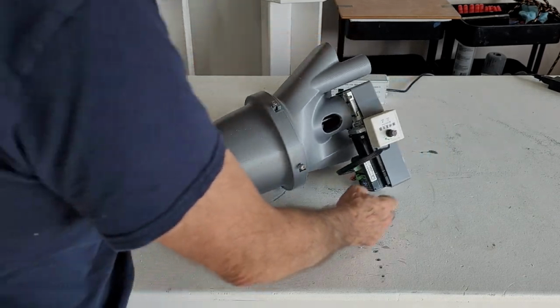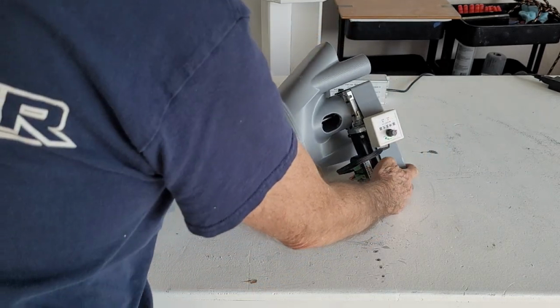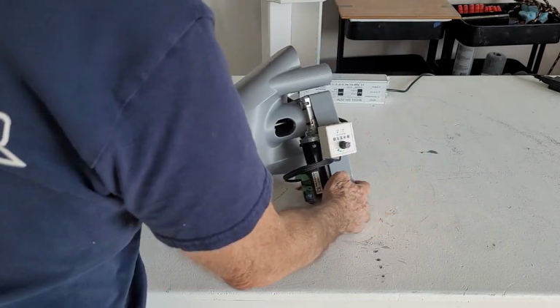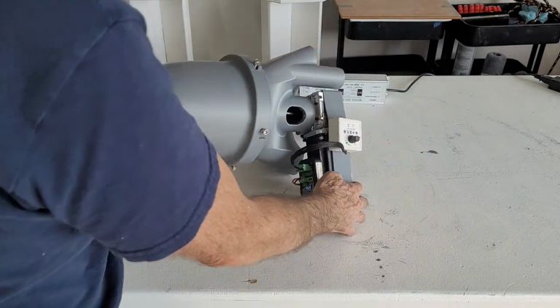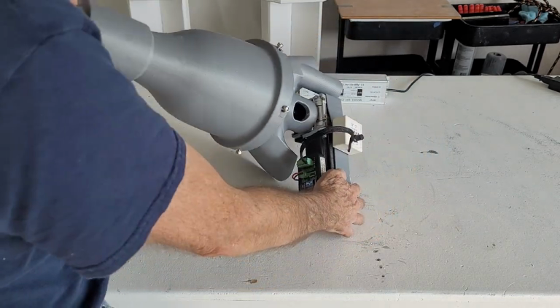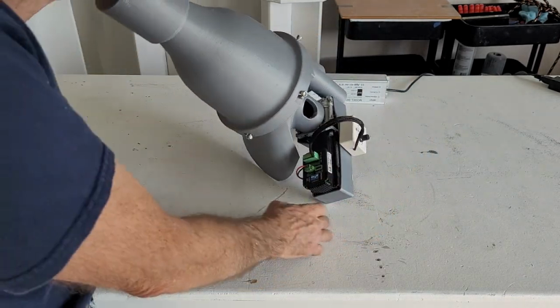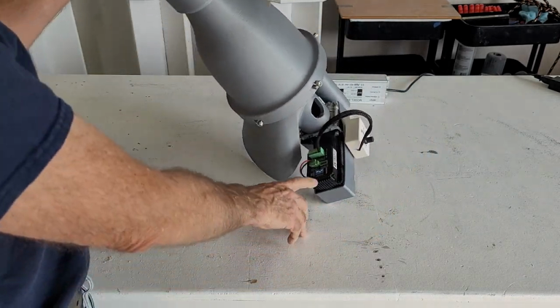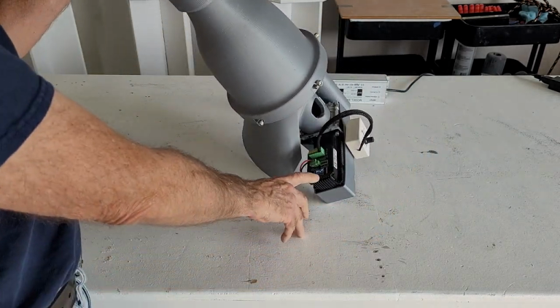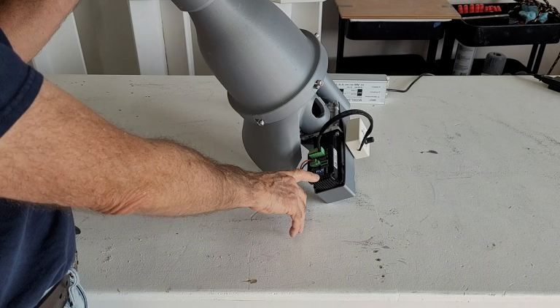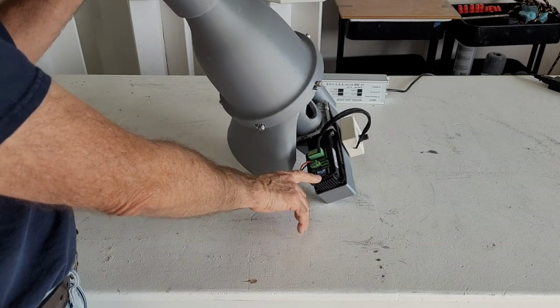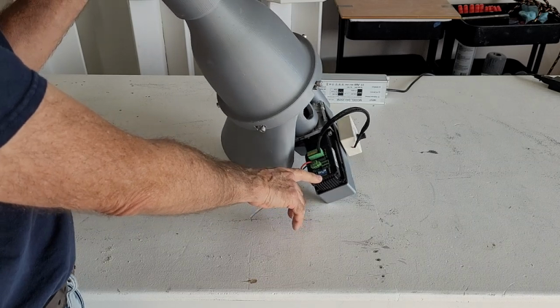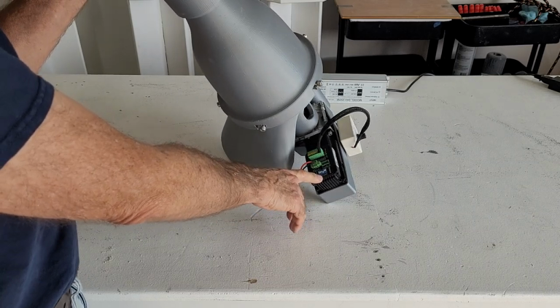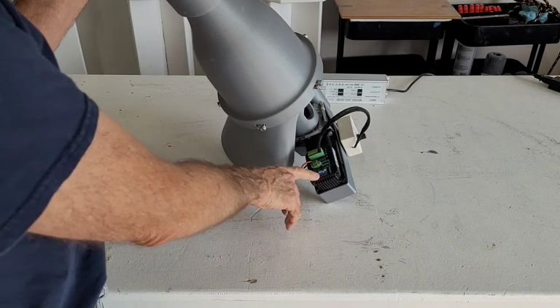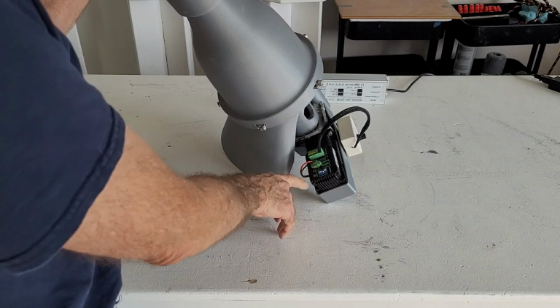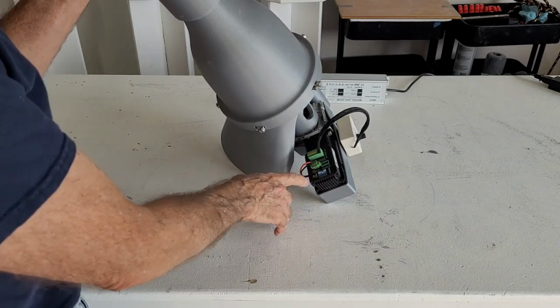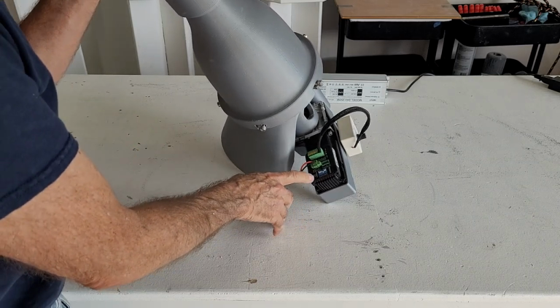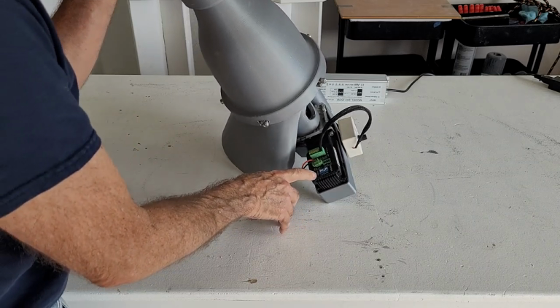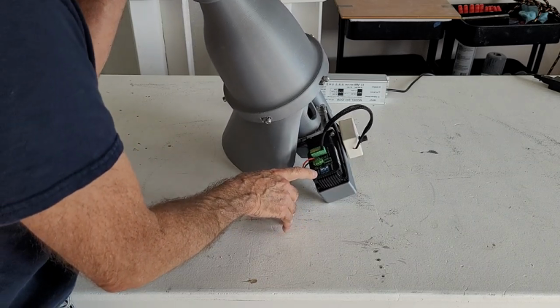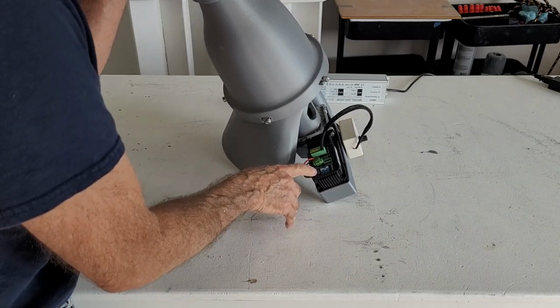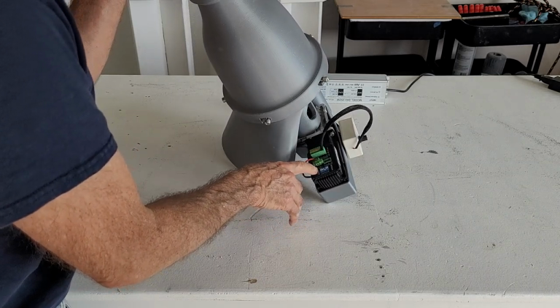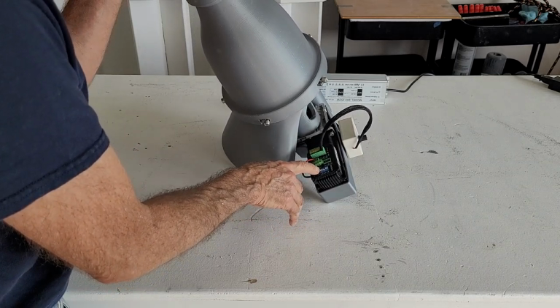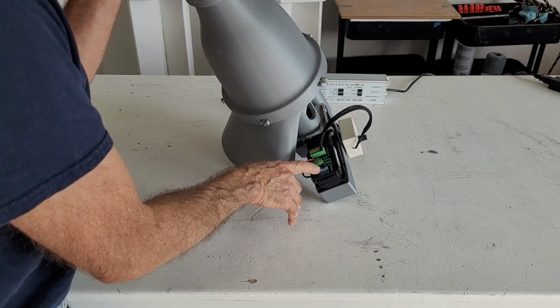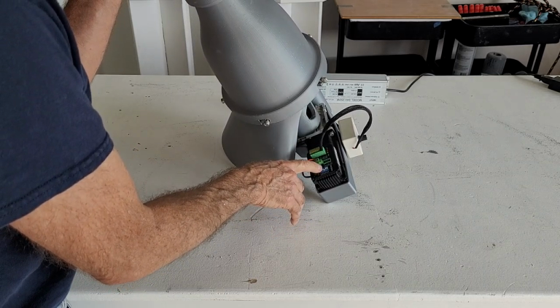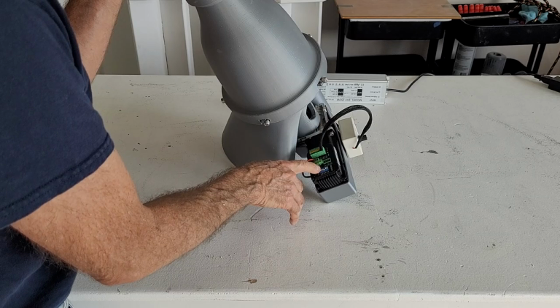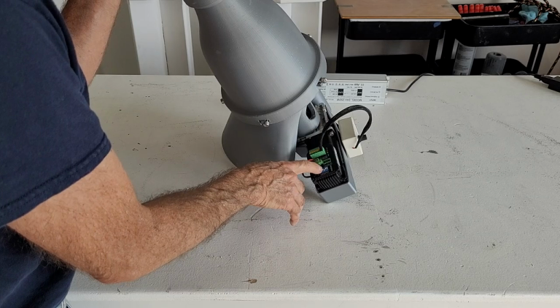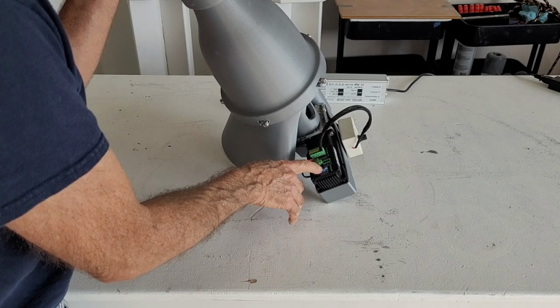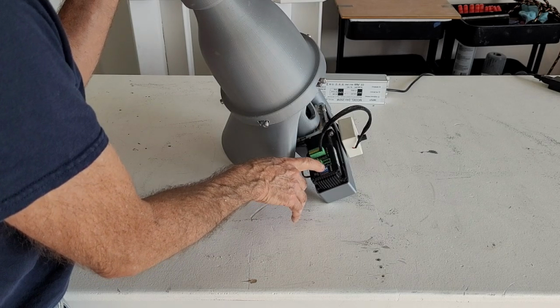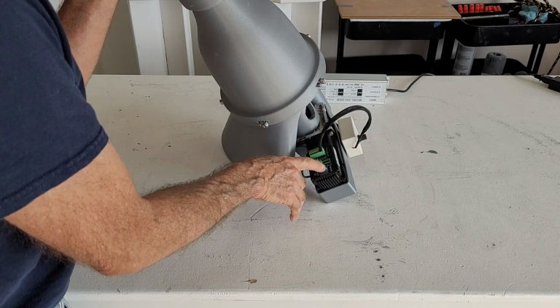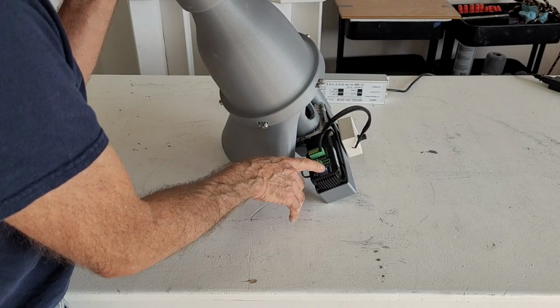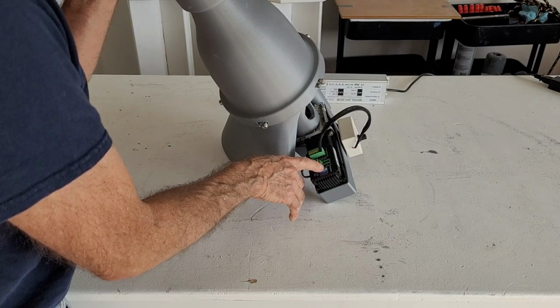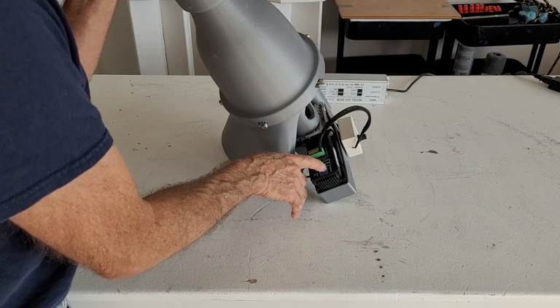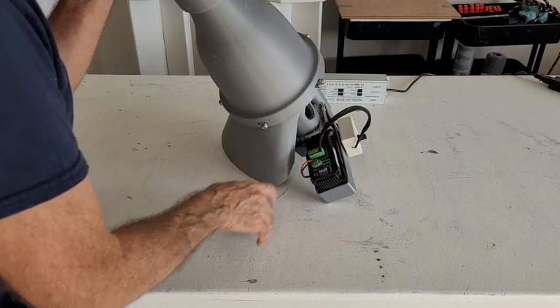The next item is setting the switches. The switches that are currently on are 1, 2, 3, 5, and 6.